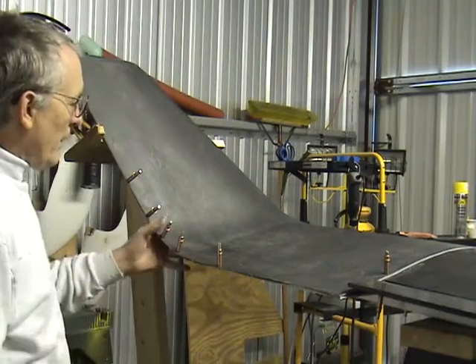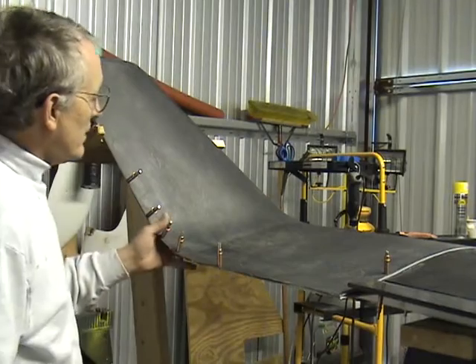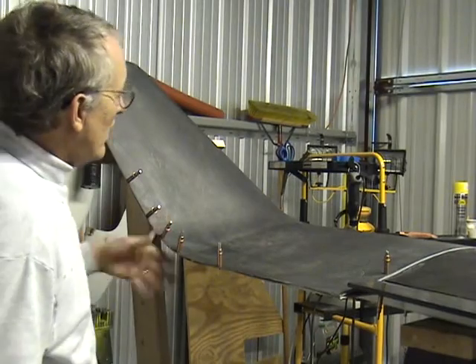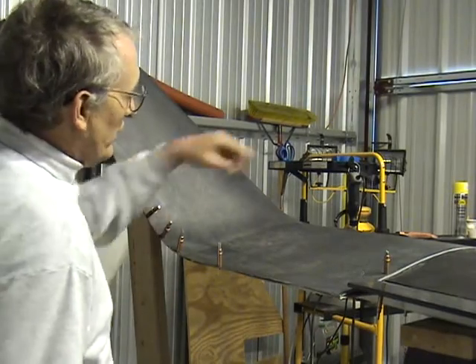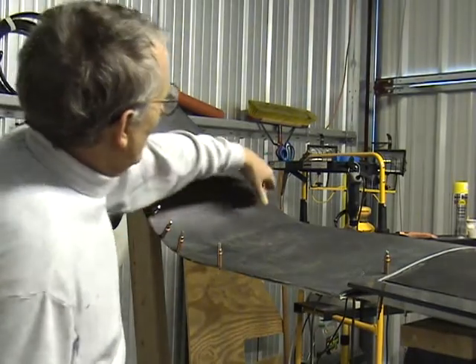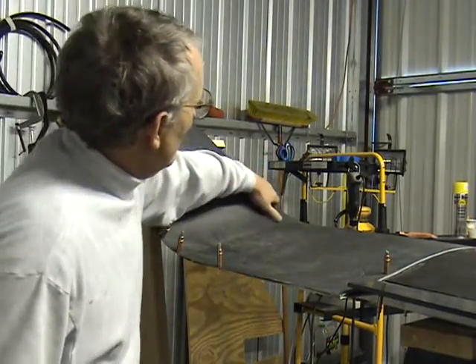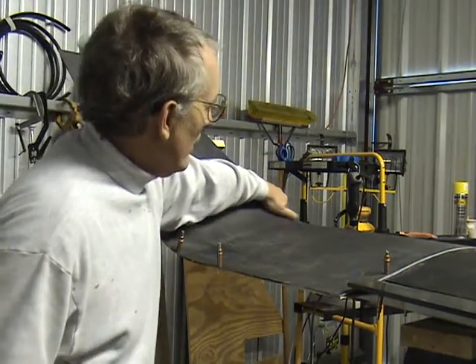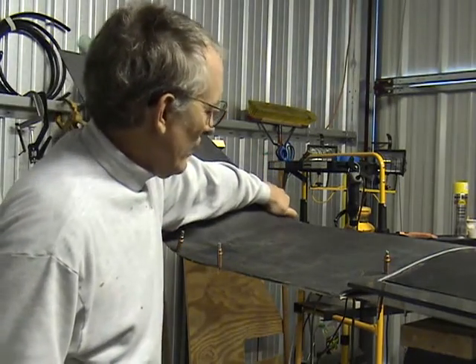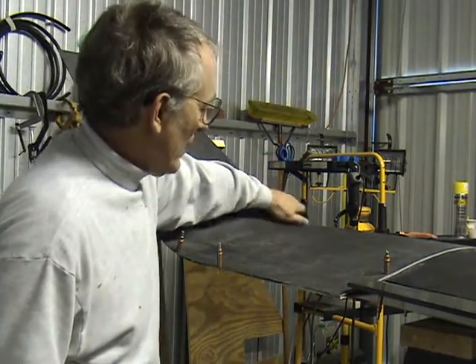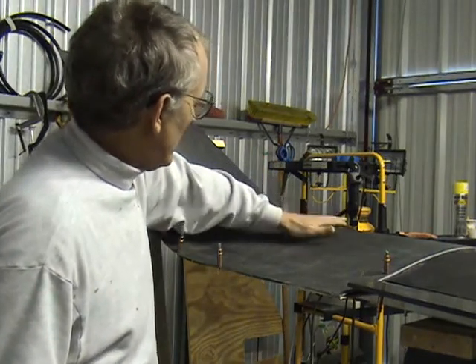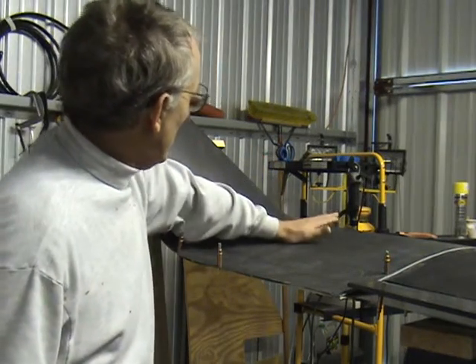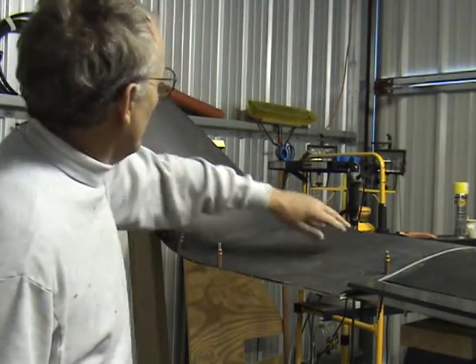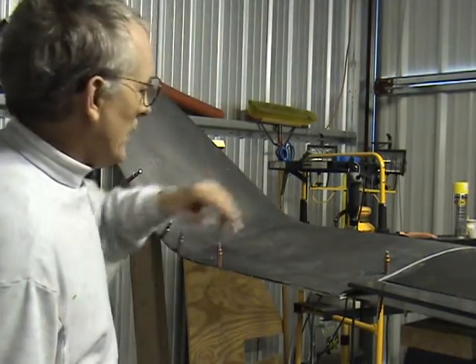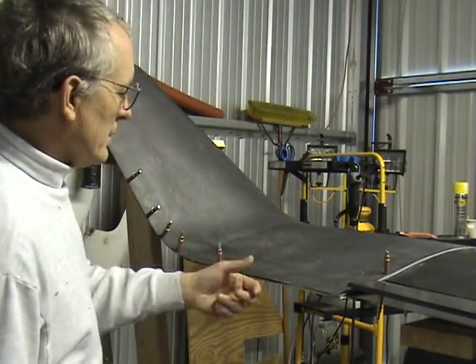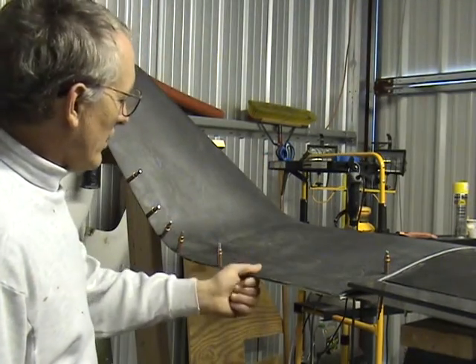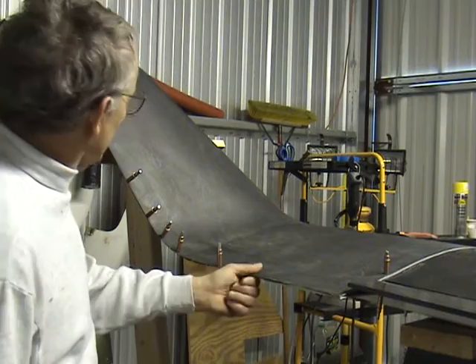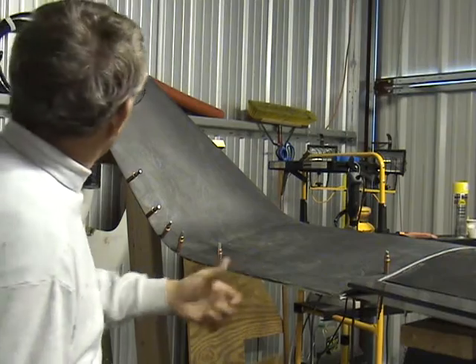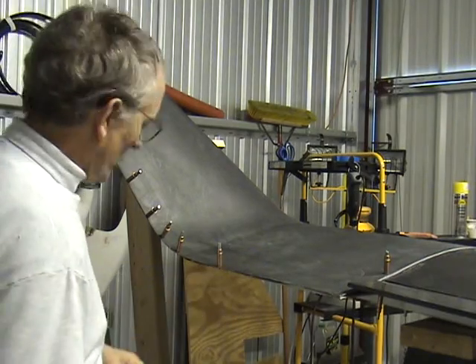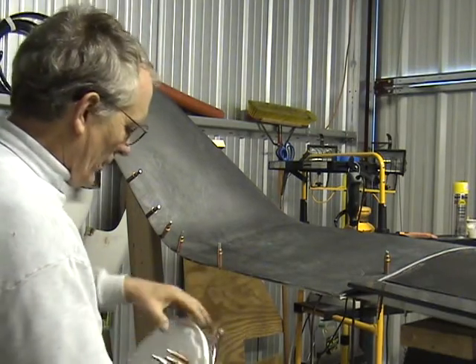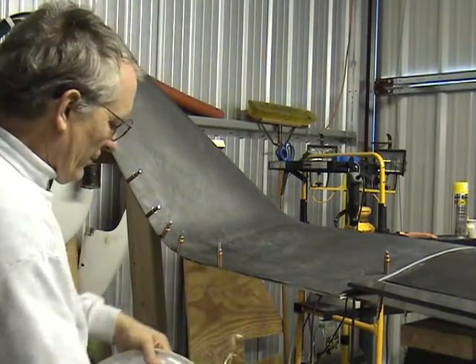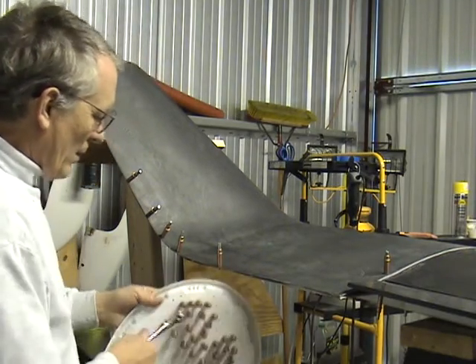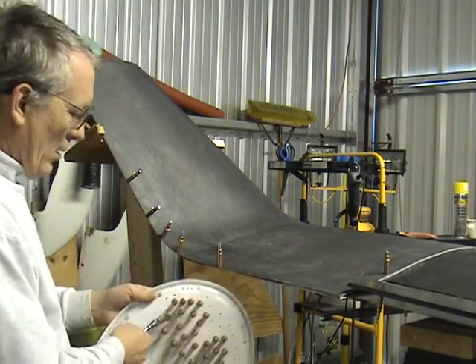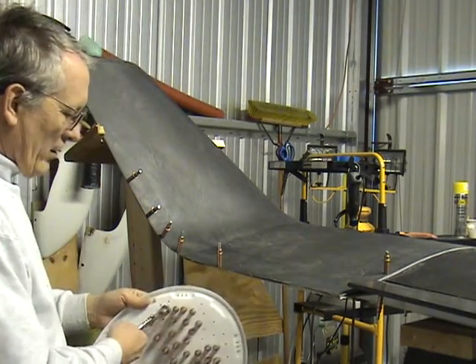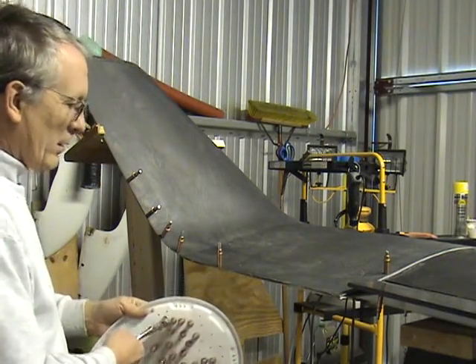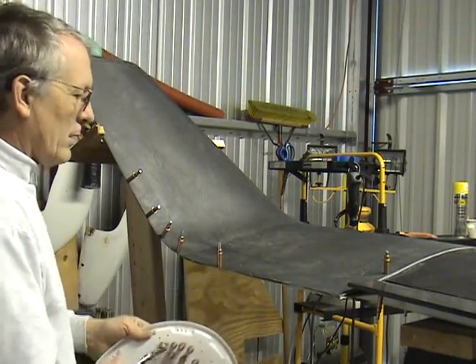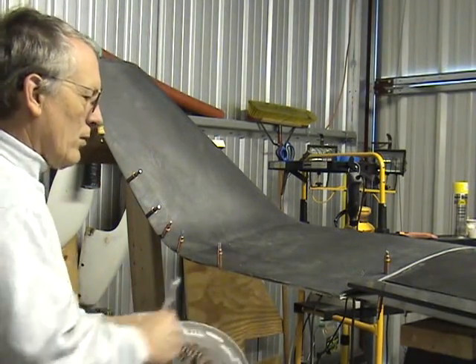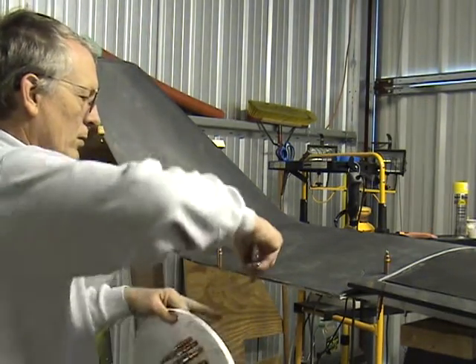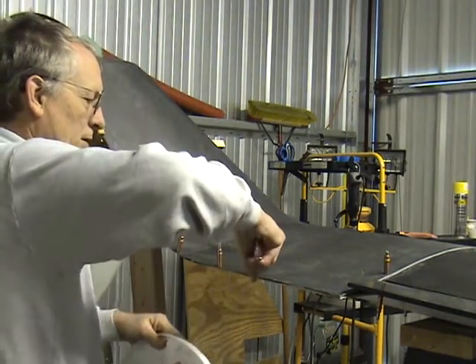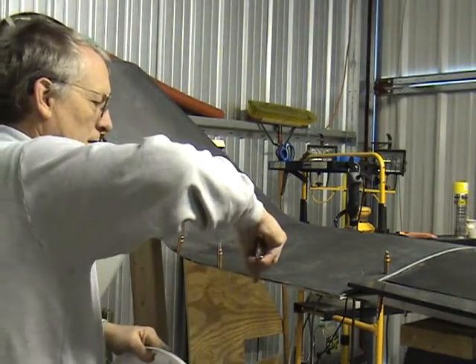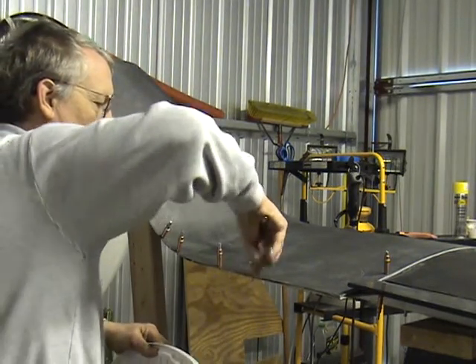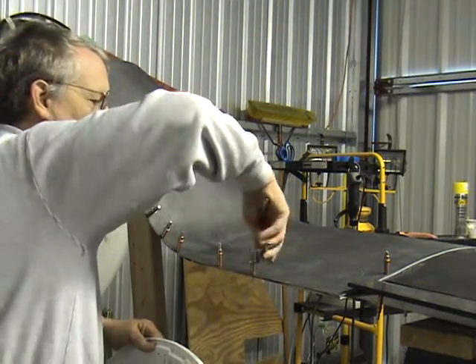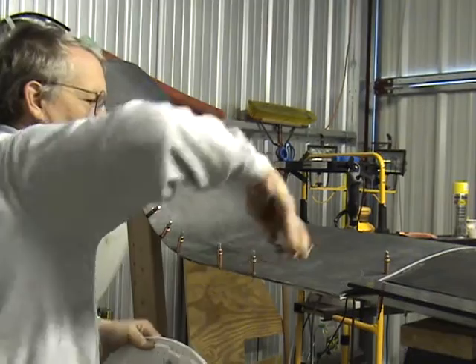I've had this thing off 20 or 30 times. It's now fitting pretty good. All the clico holes are lighting up.